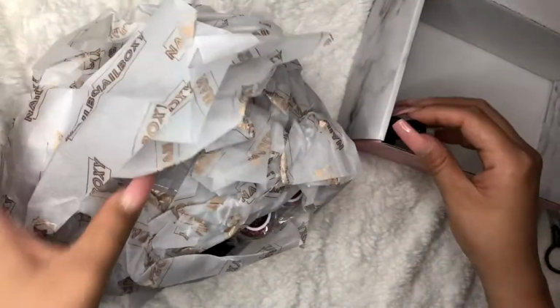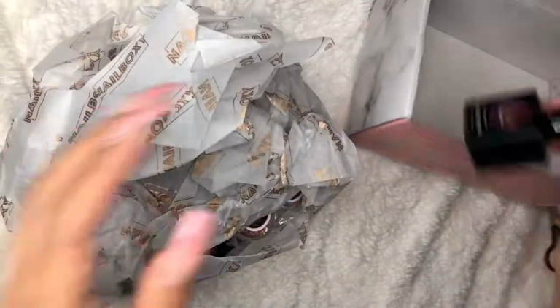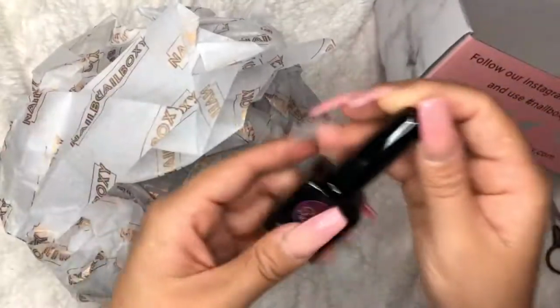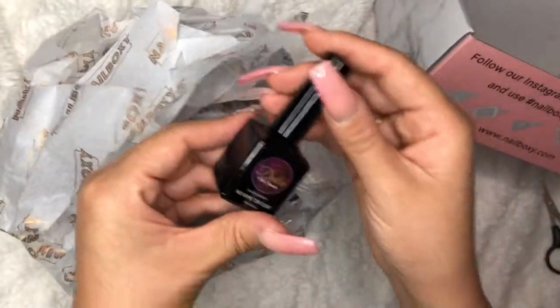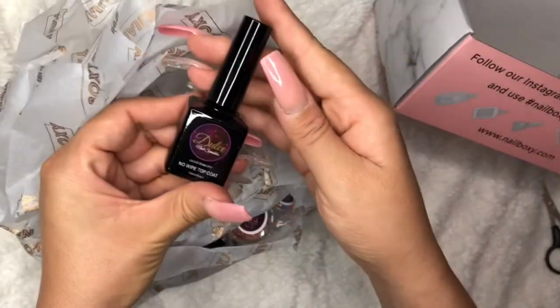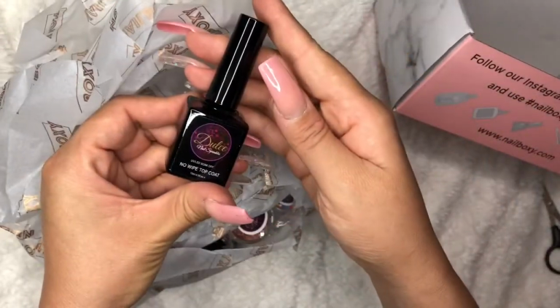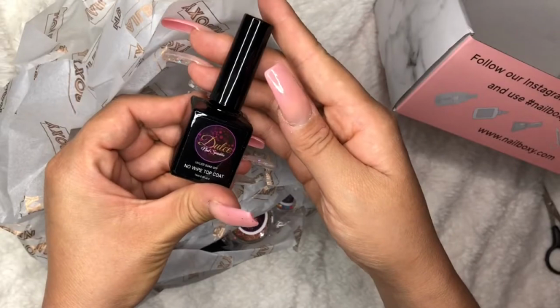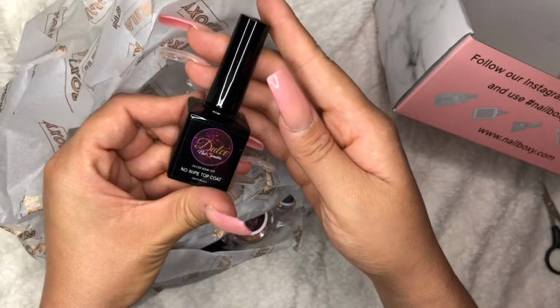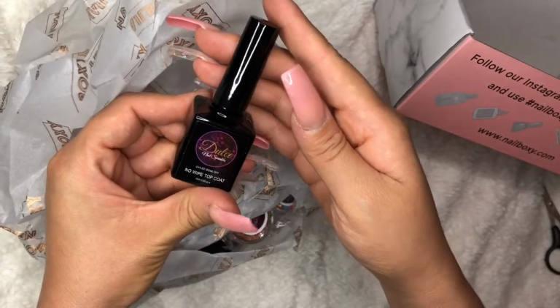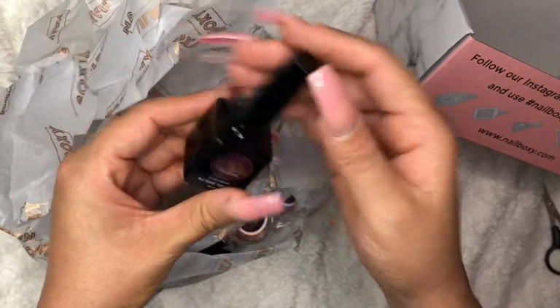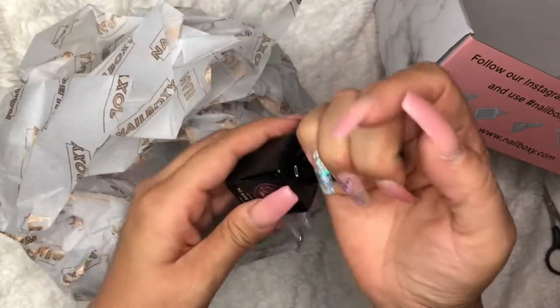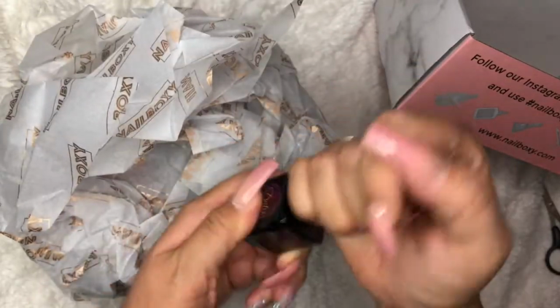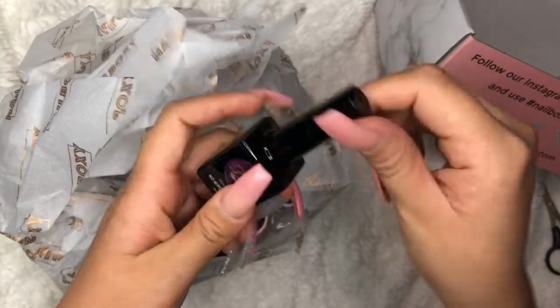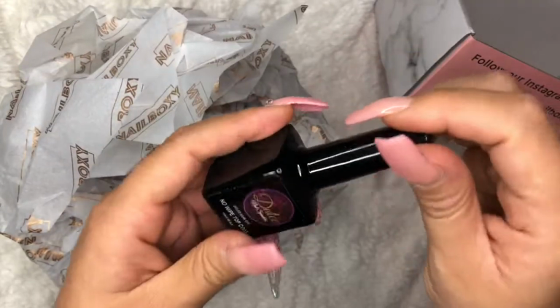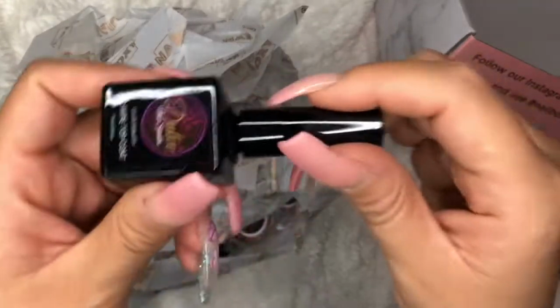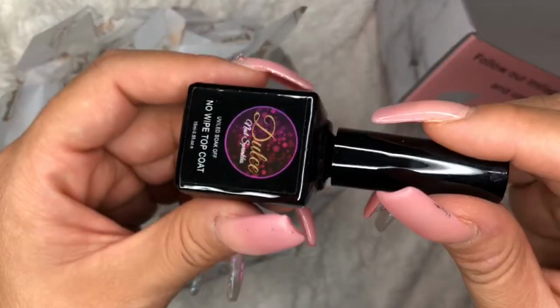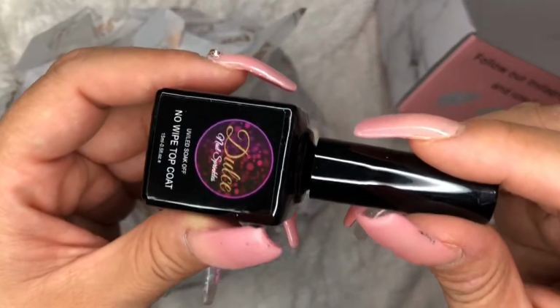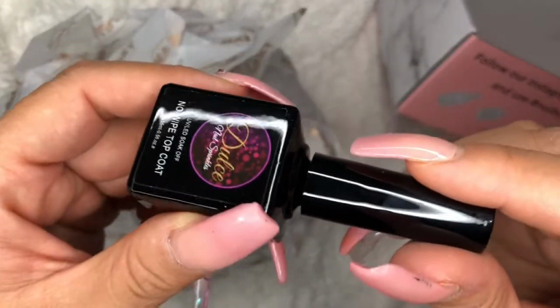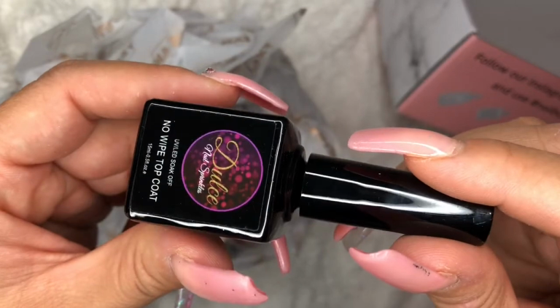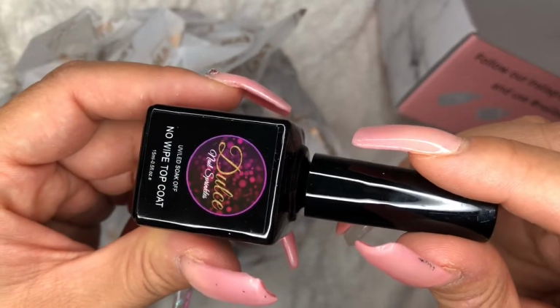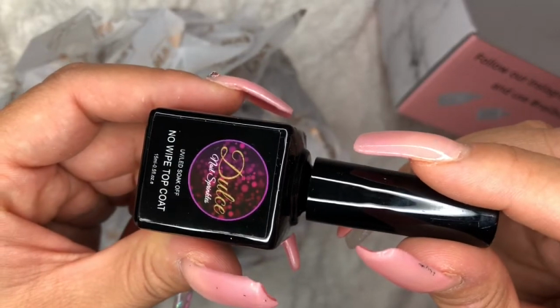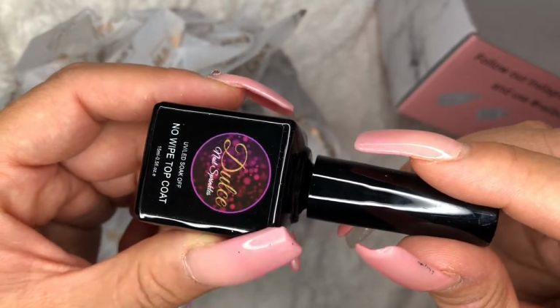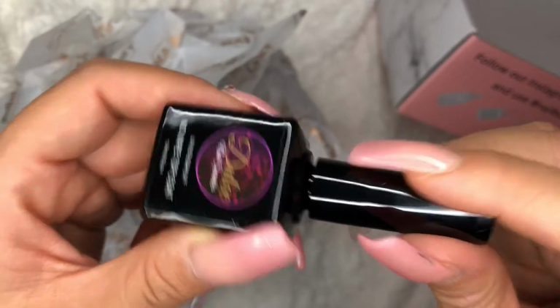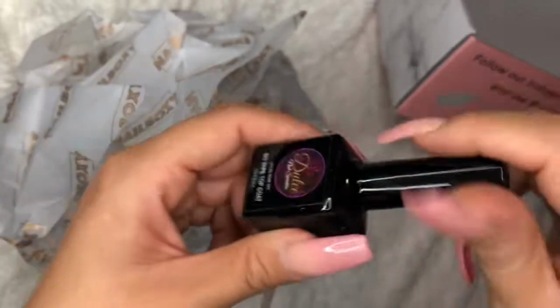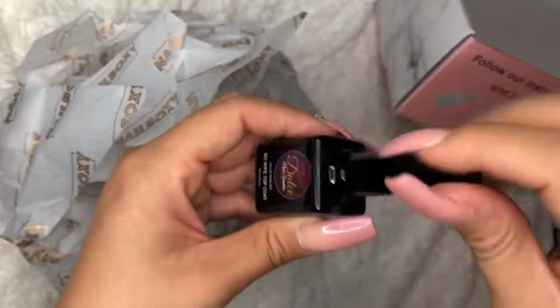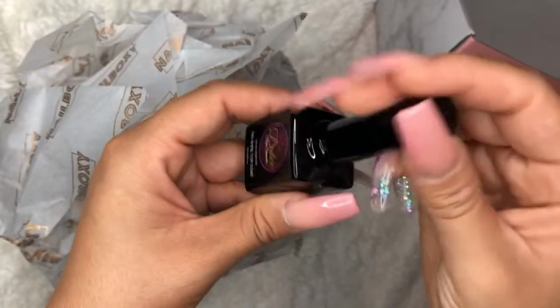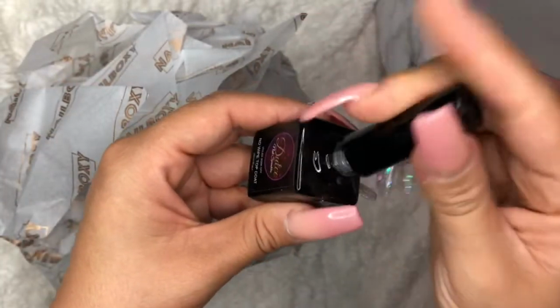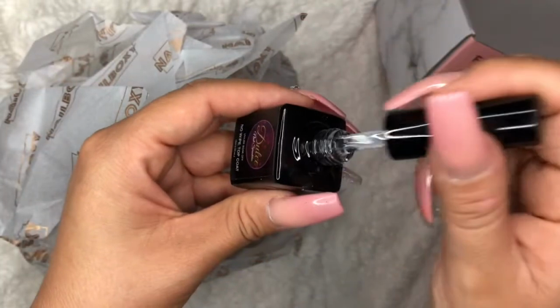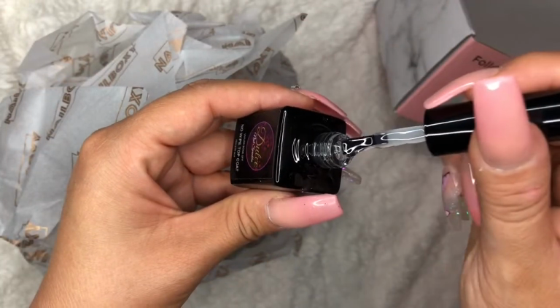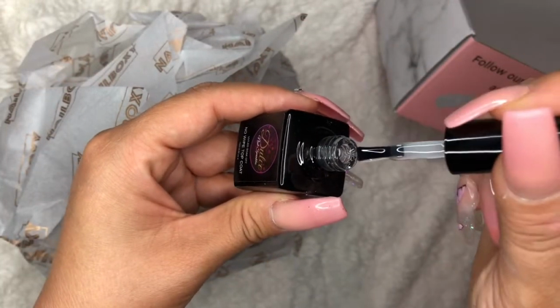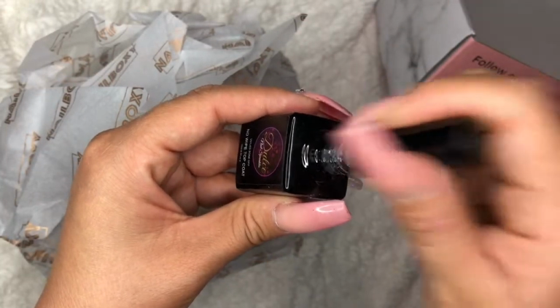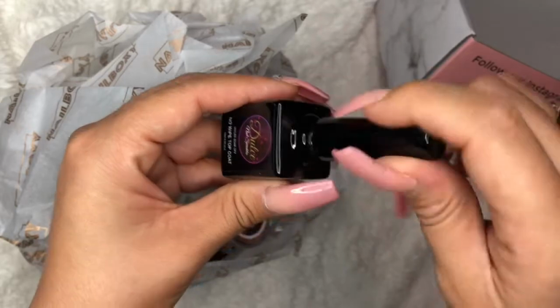Let's see. Dulce no wipe top coat — this is what it looks like. It's just top coat.